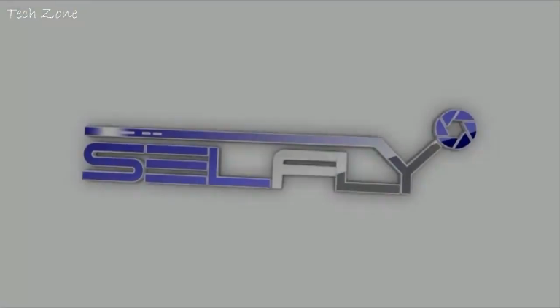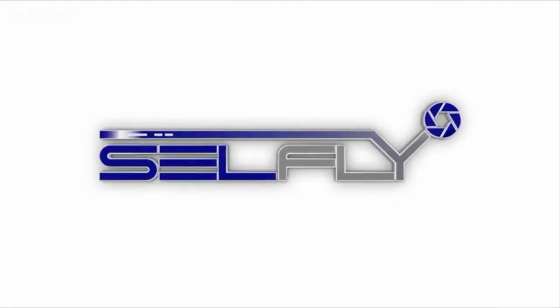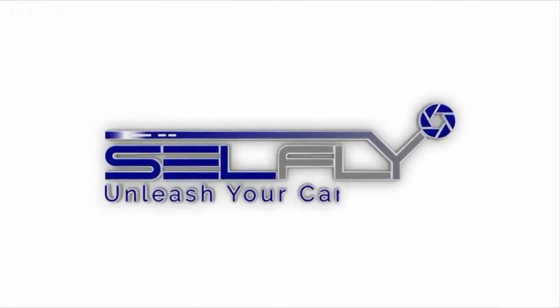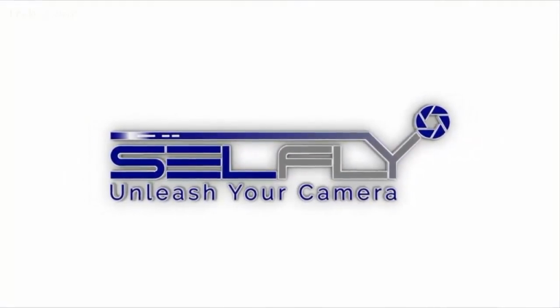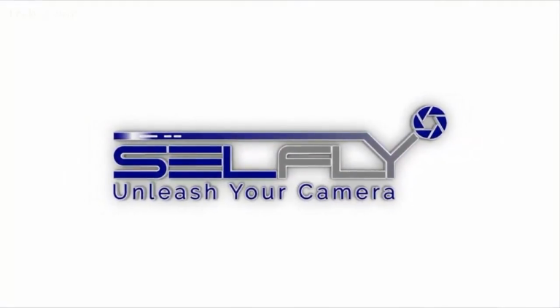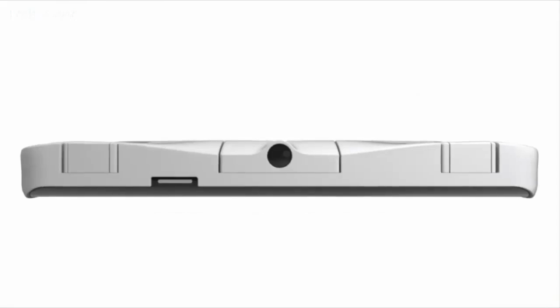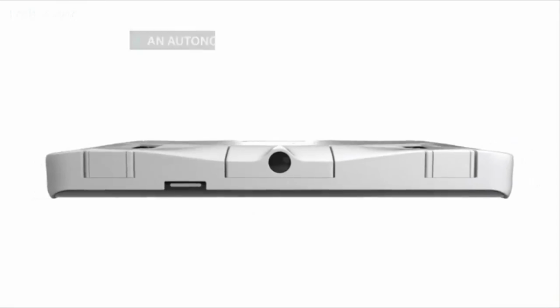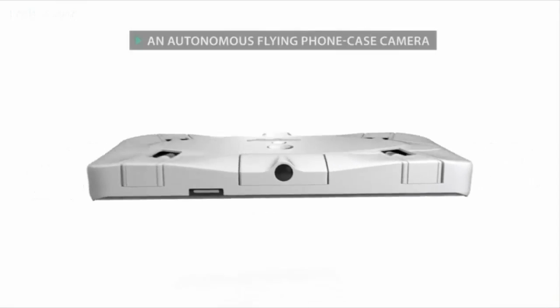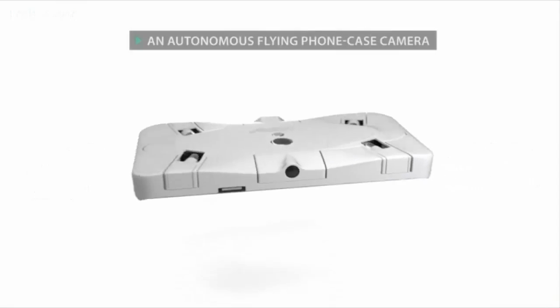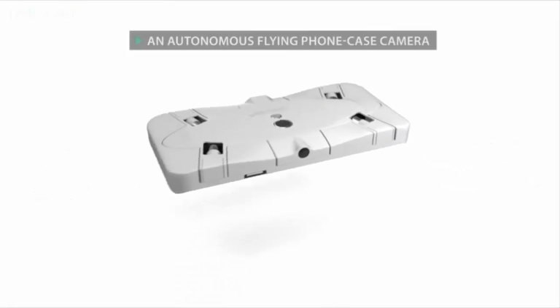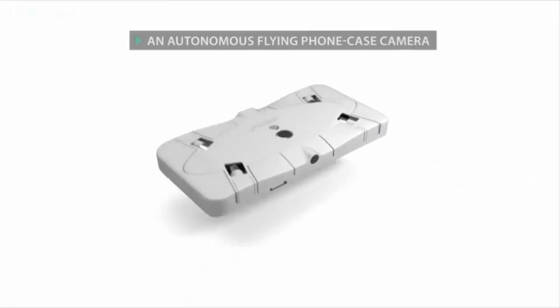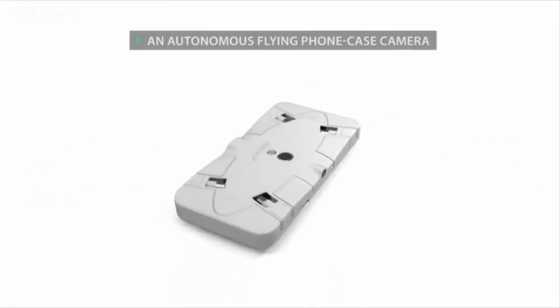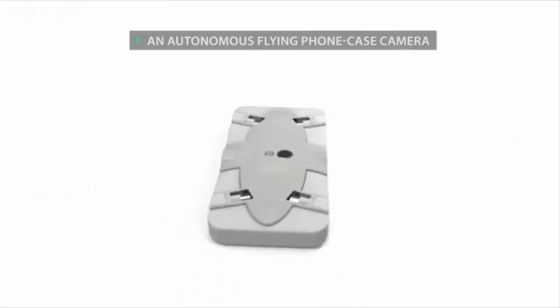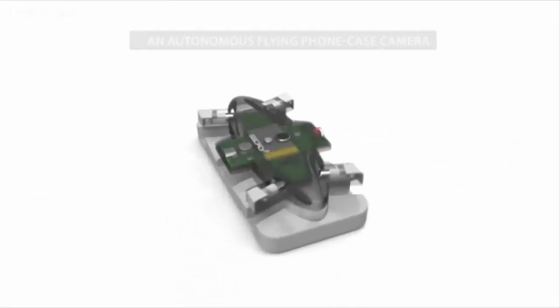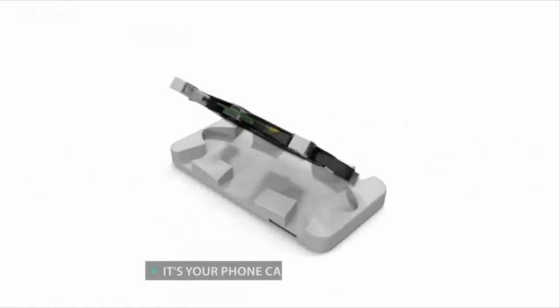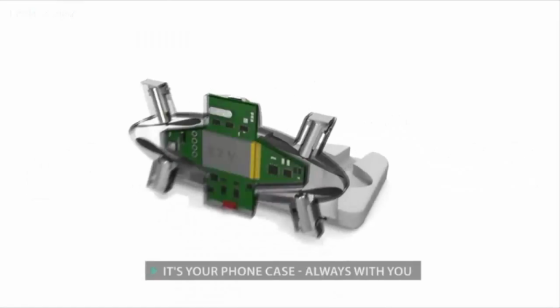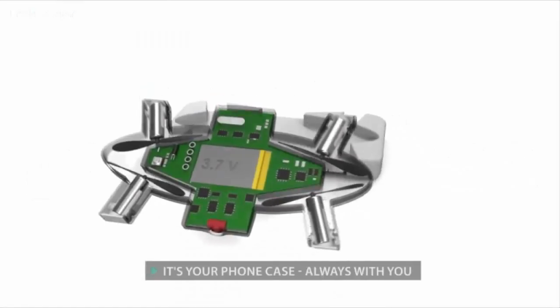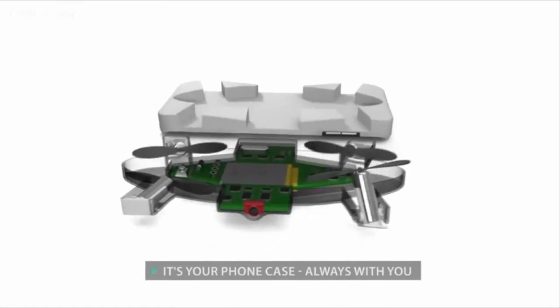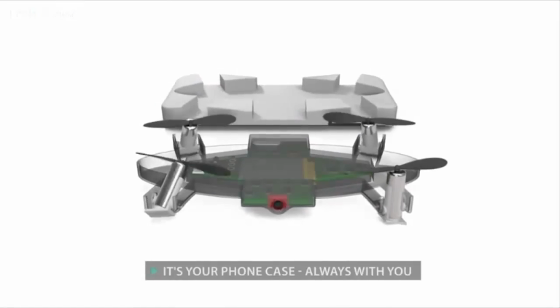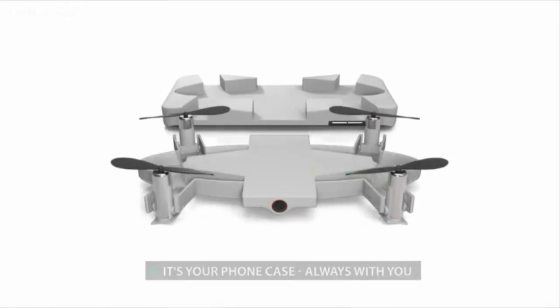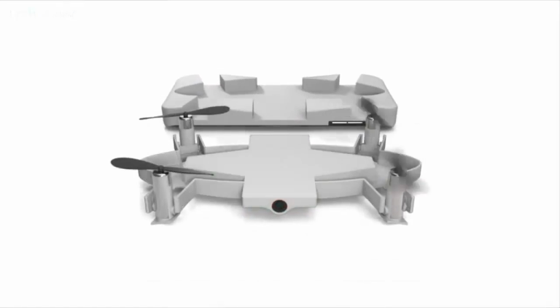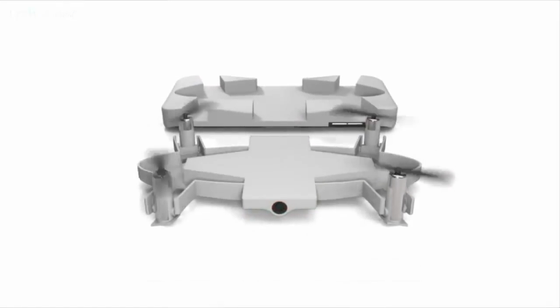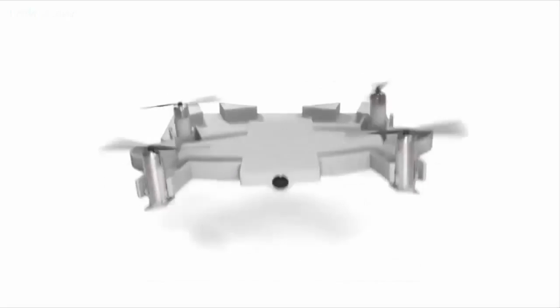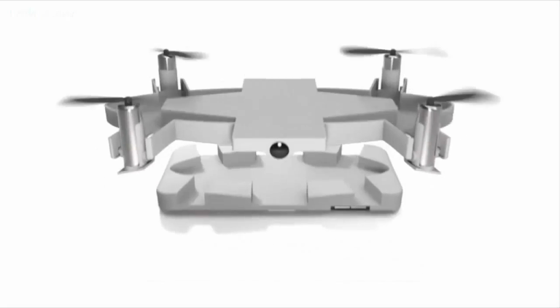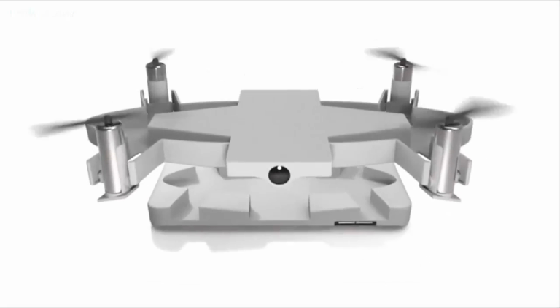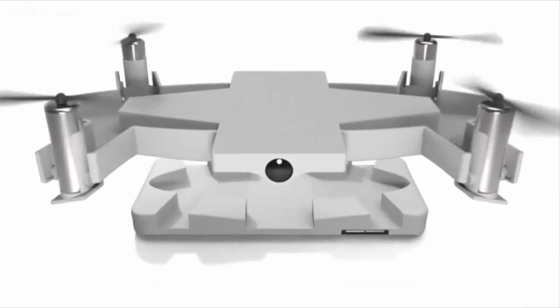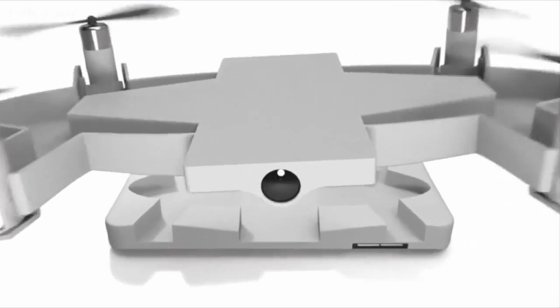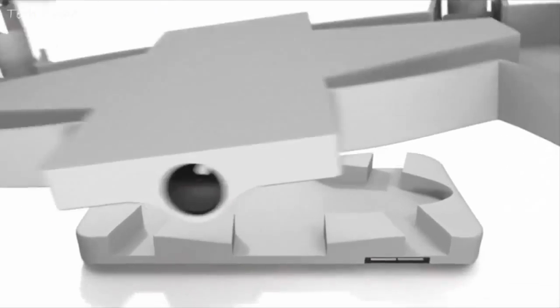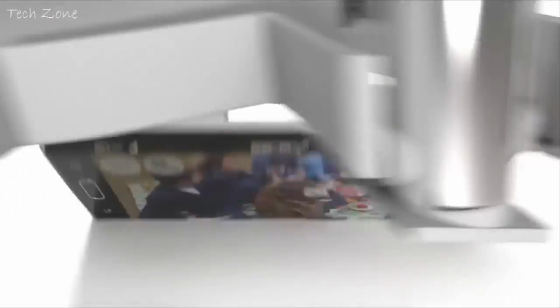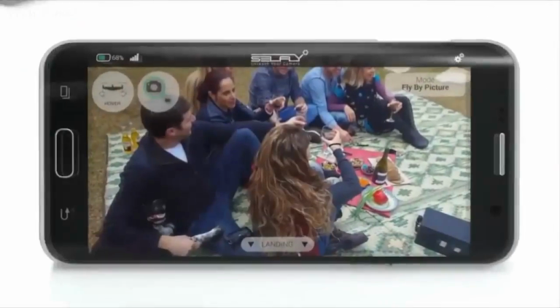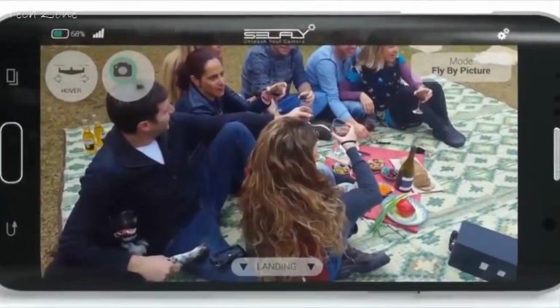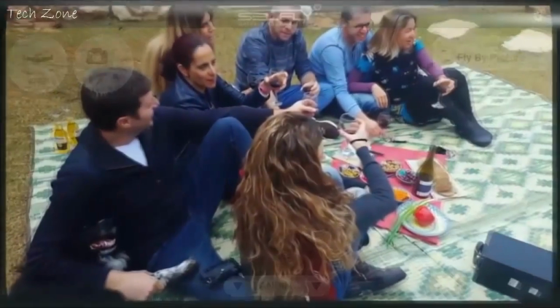Introducing Cellfly, a smart autonomous flying camera that doubles as a 9mm thin phone case. It is with you at all times, ready to capture and share the perfect shot you can only dream of.